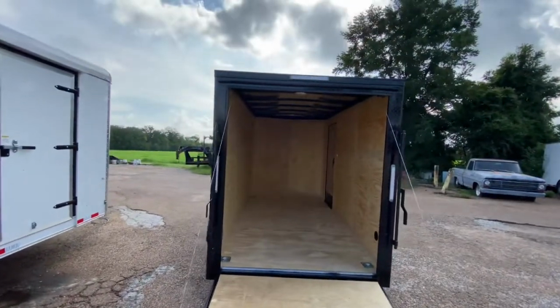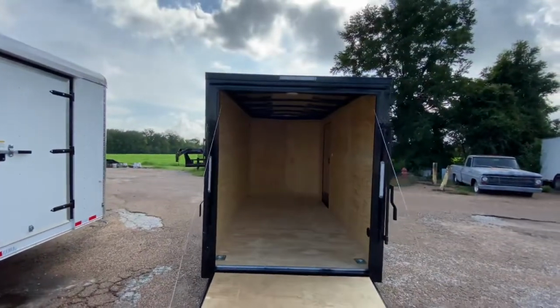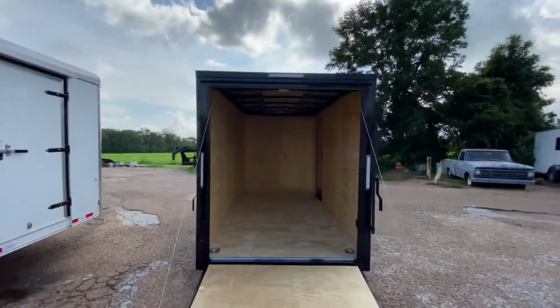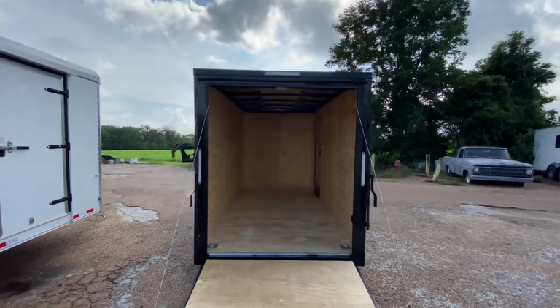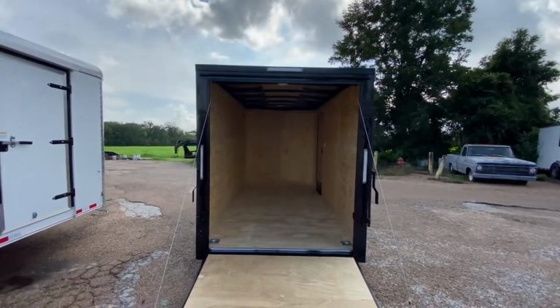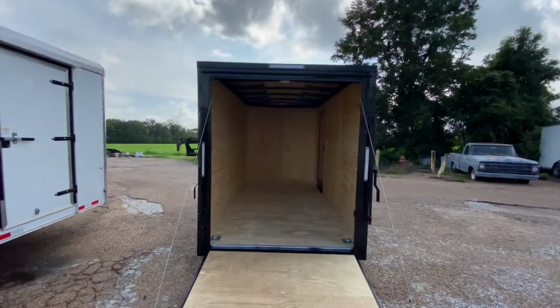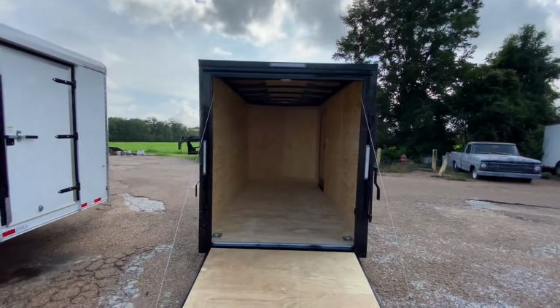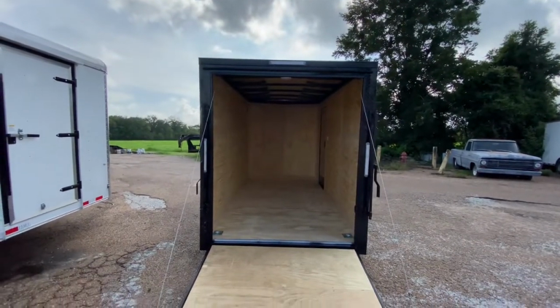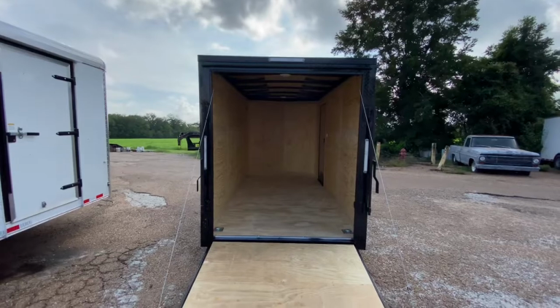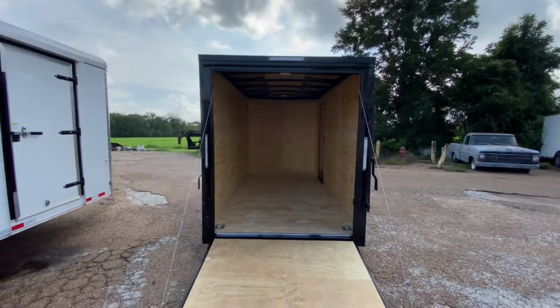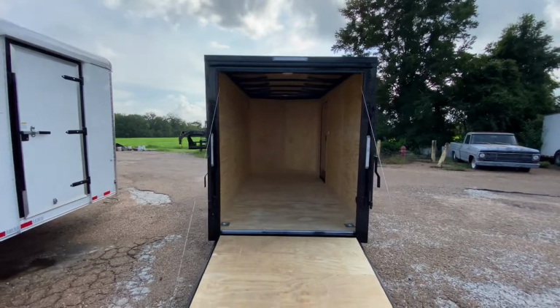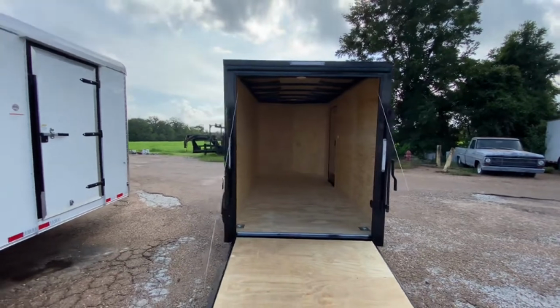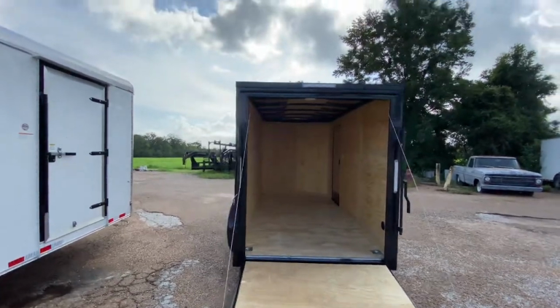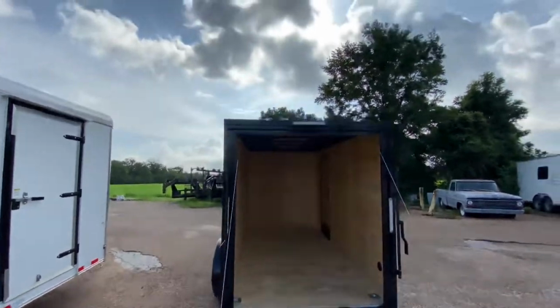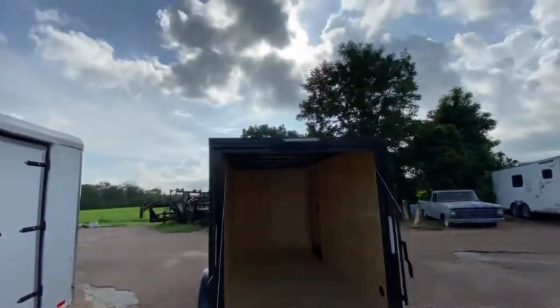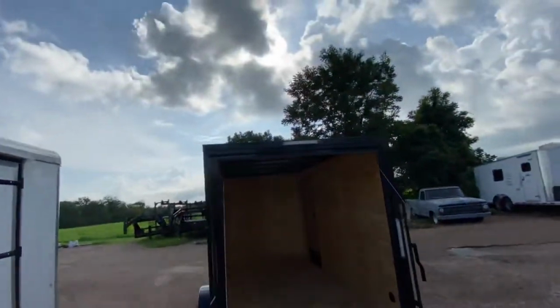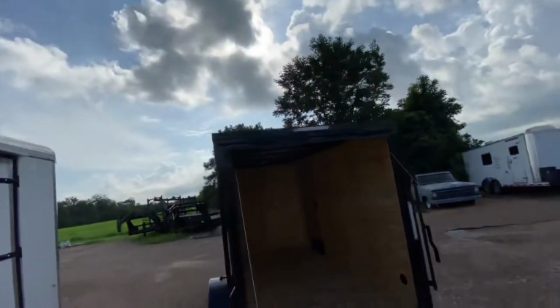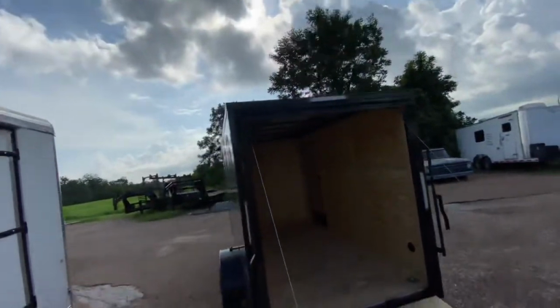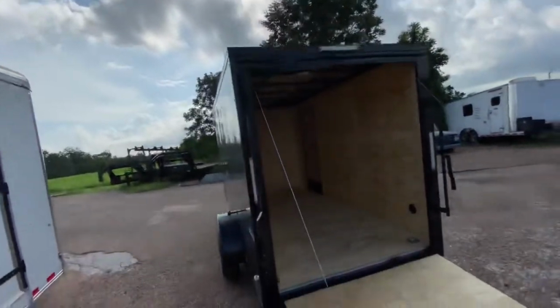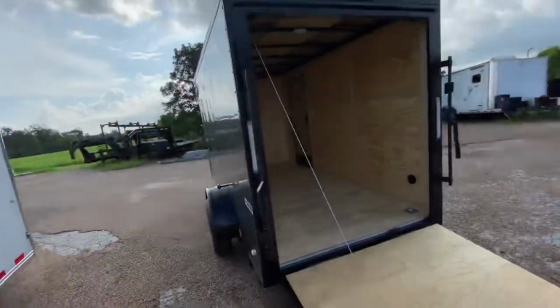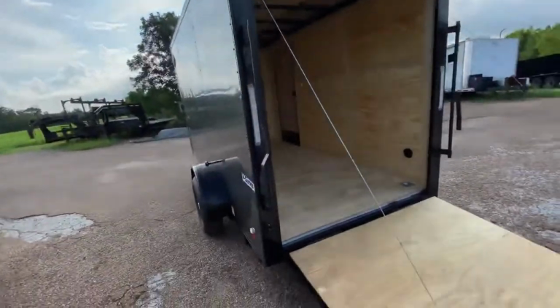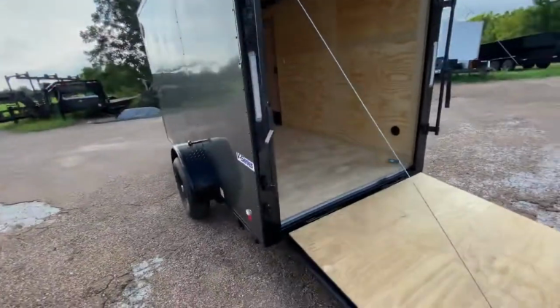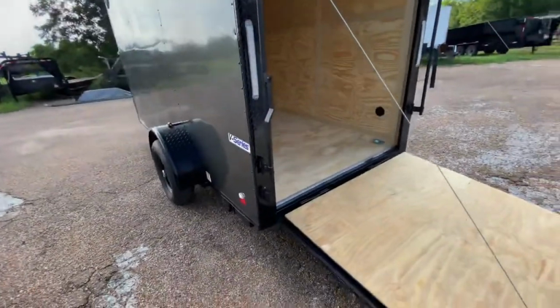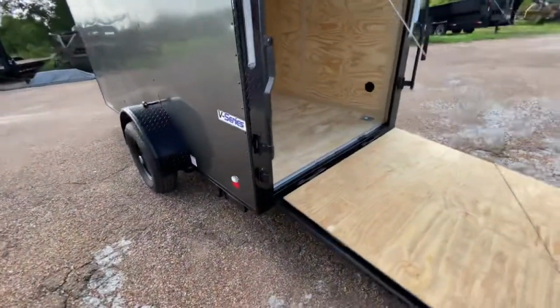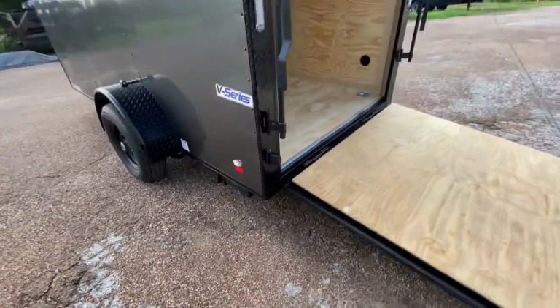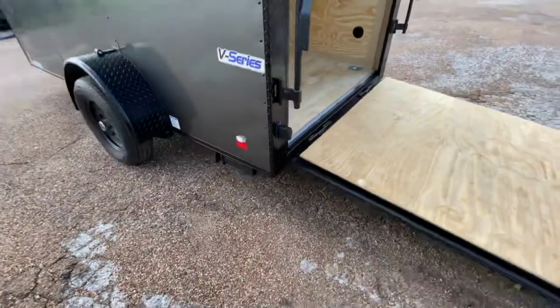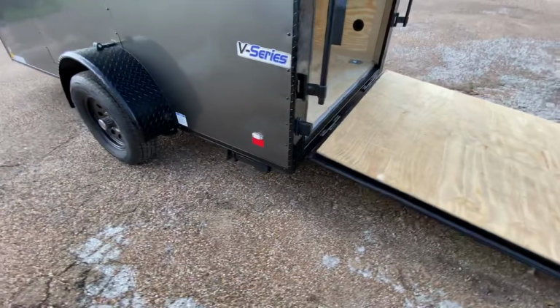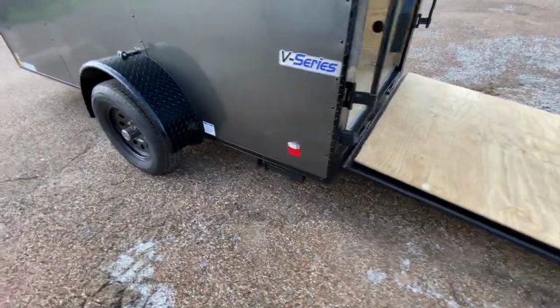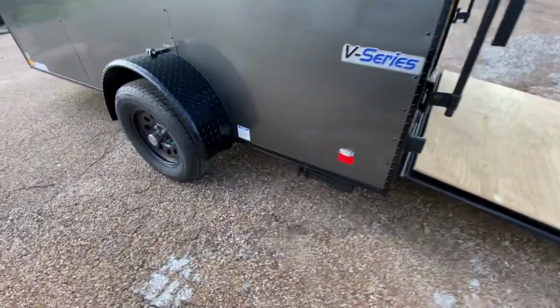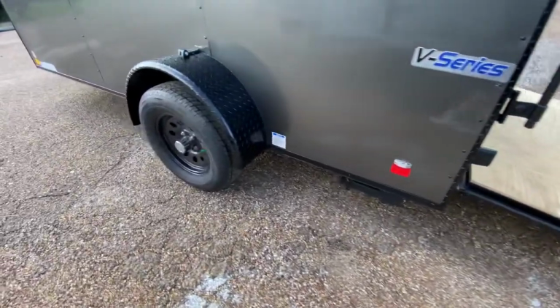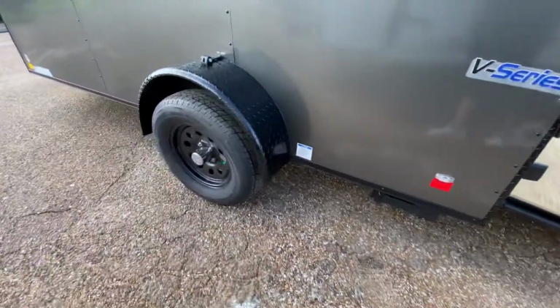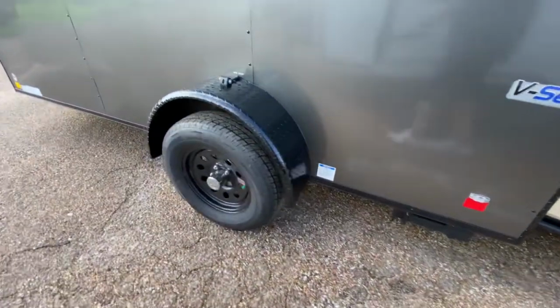Again, plenty of room in there for all your cargo needs. You've also got flush-mounted LED lights and six-ply tires.